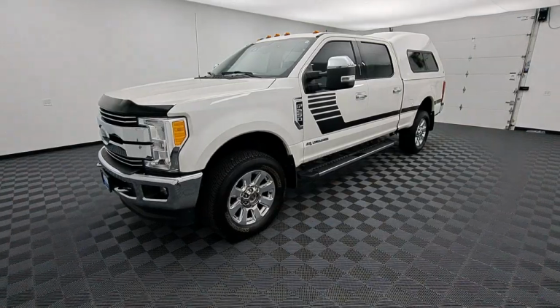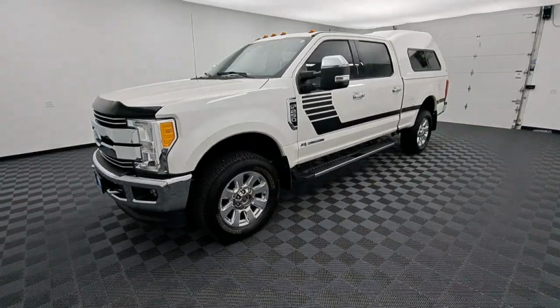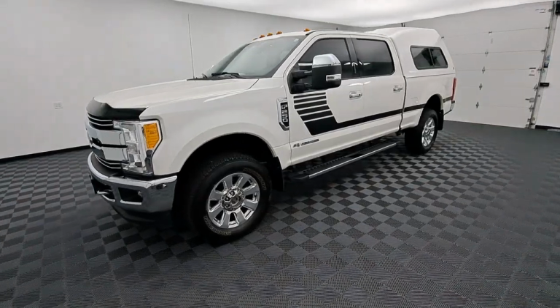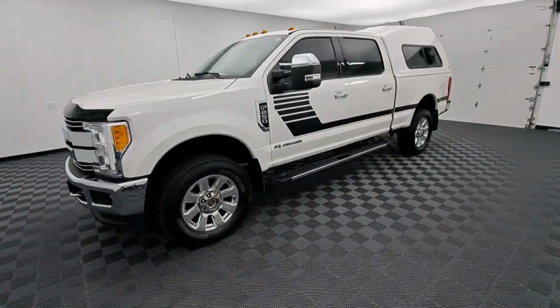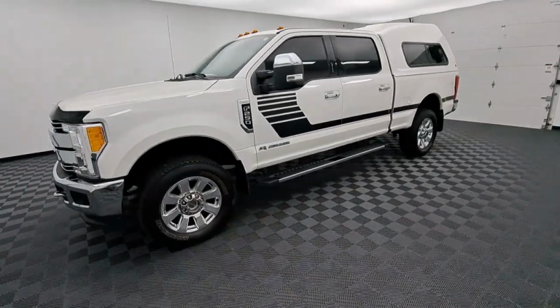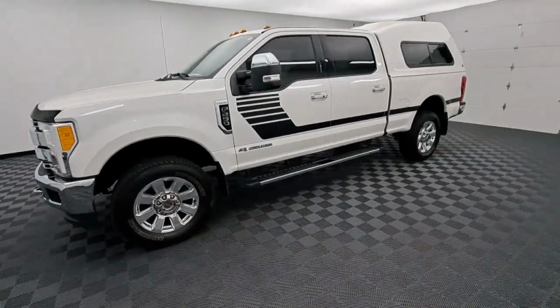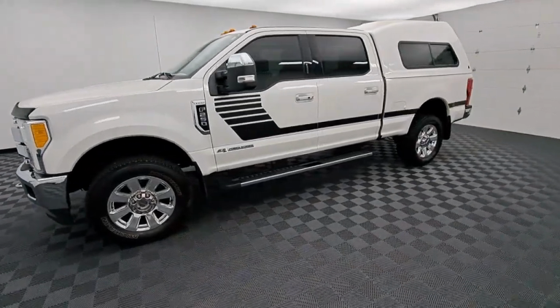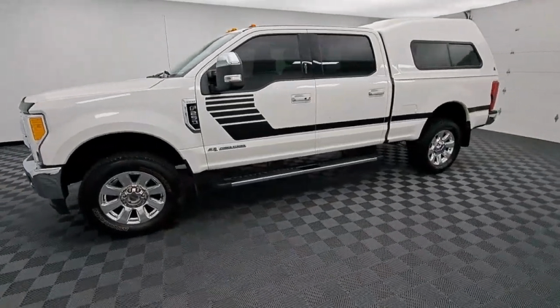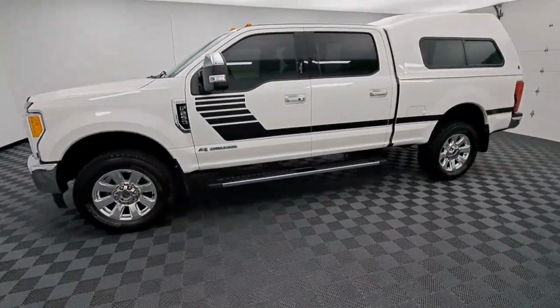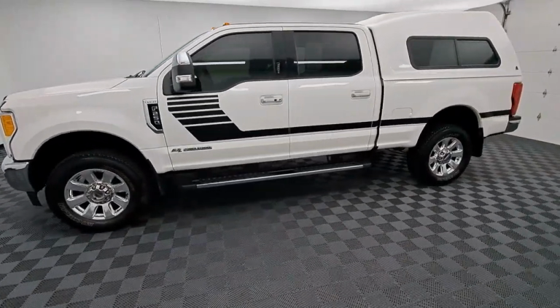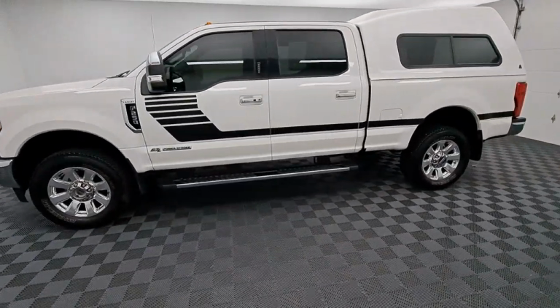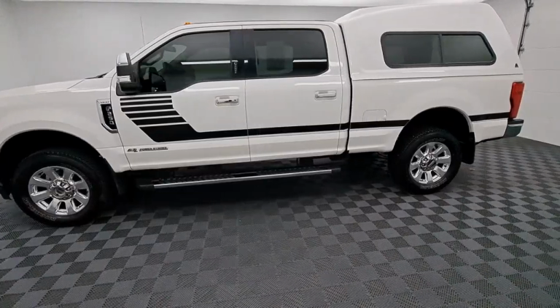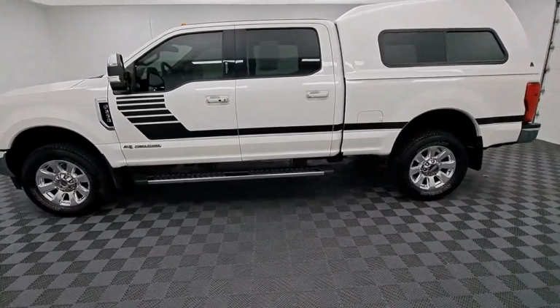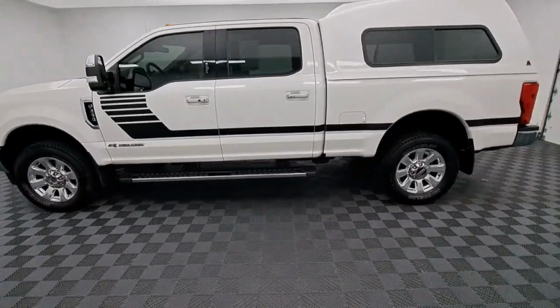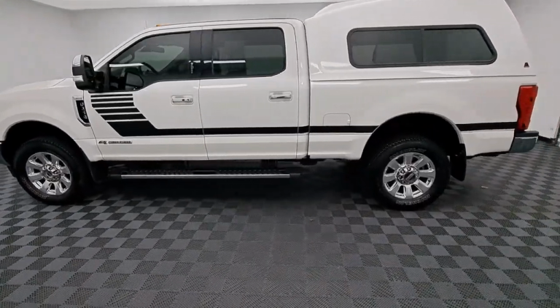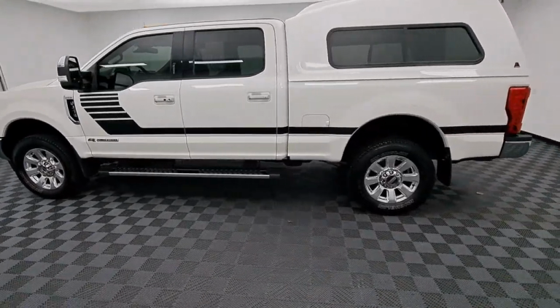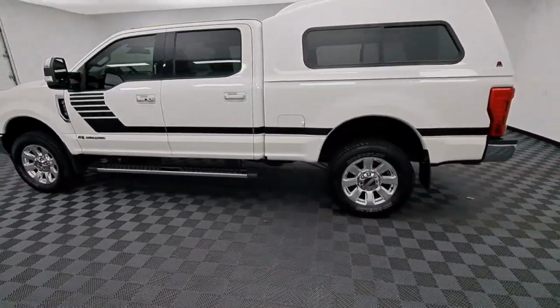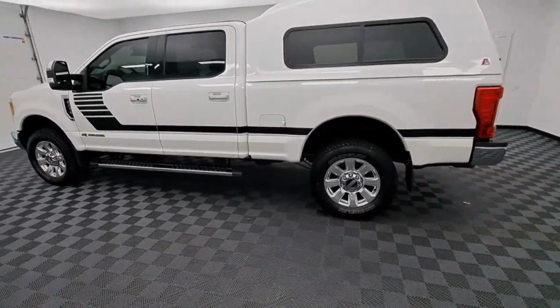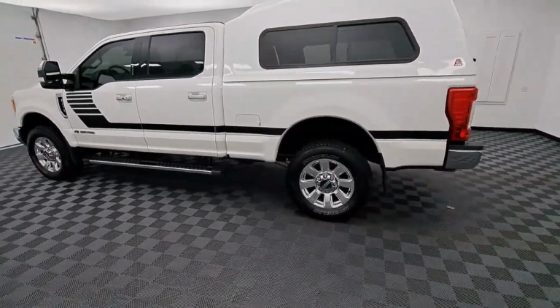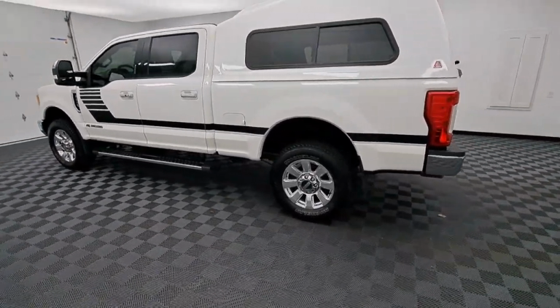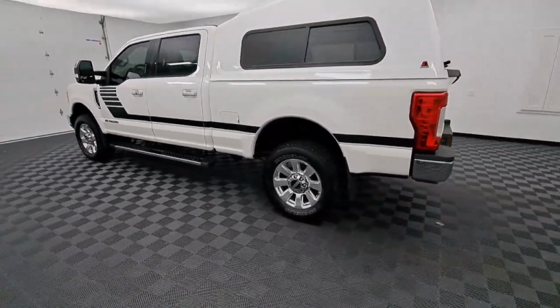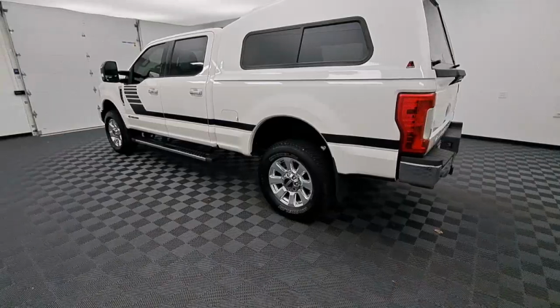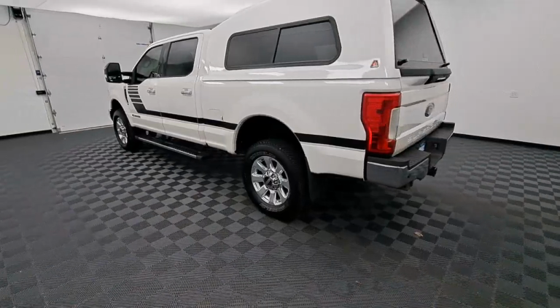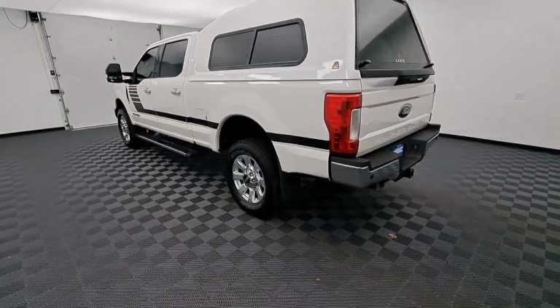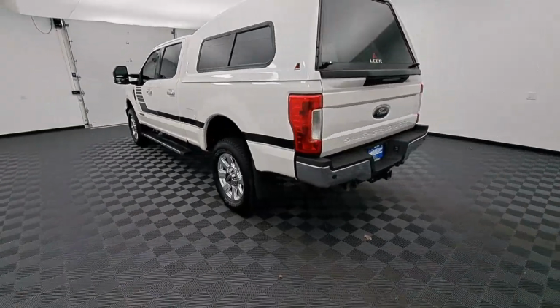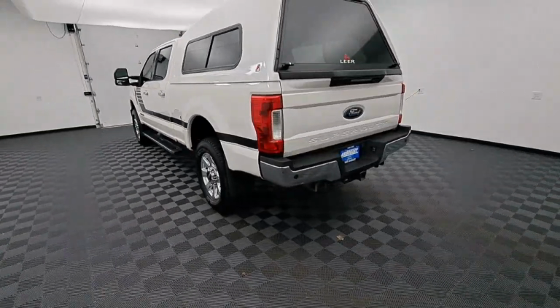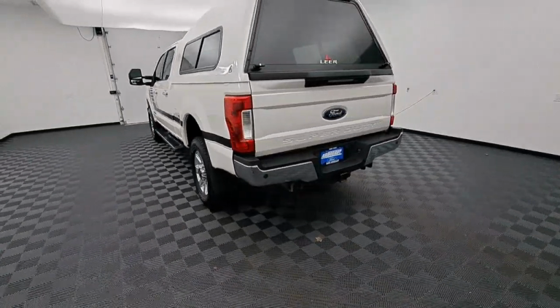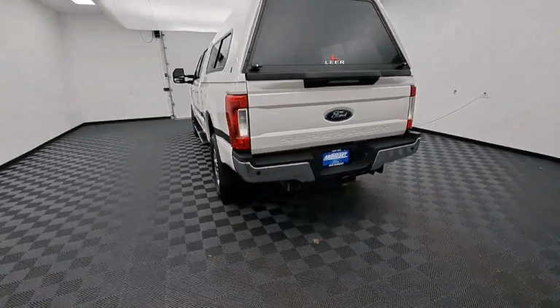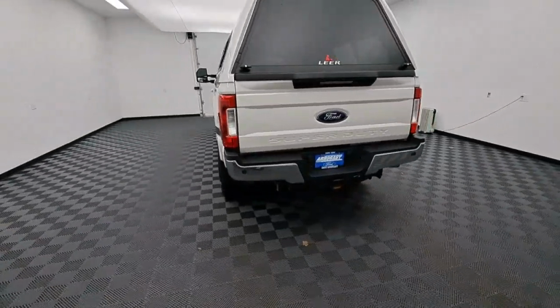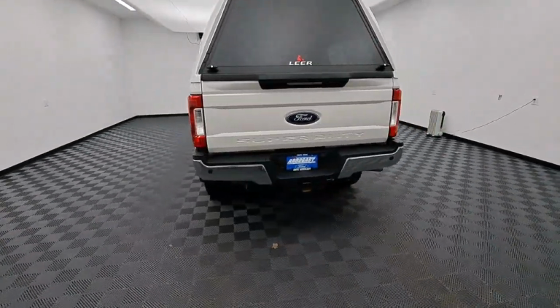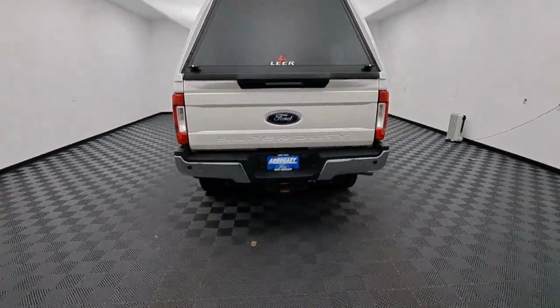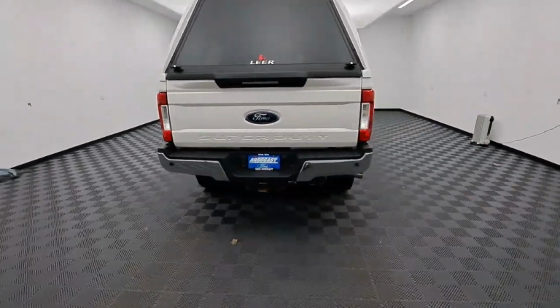You'll have love at first sight with the 2017 Ford F-250. With less than 70,000 miles on the odometer, this vehicle stands out from the rest. Take on tough jobs with confidence in this fully capable F-250.